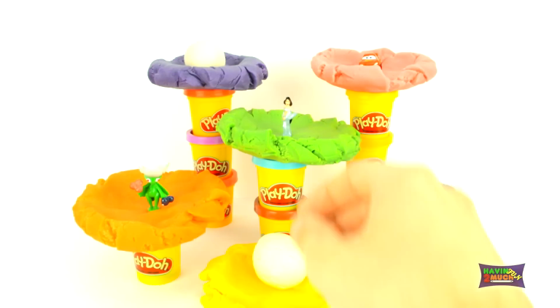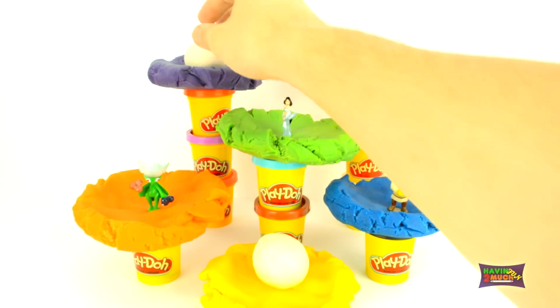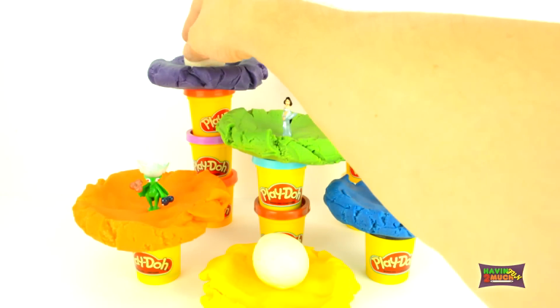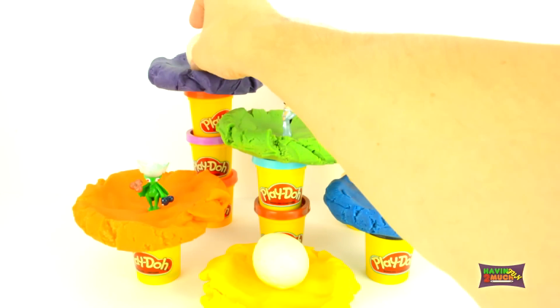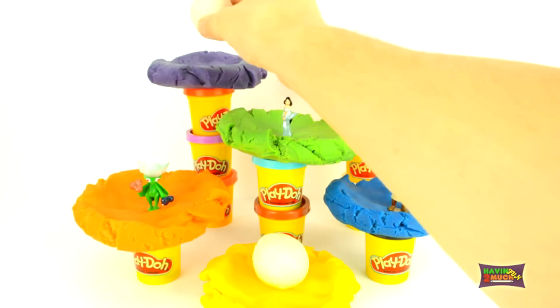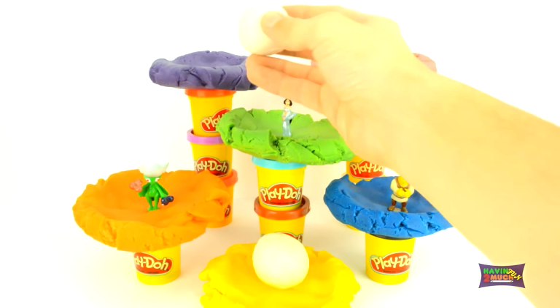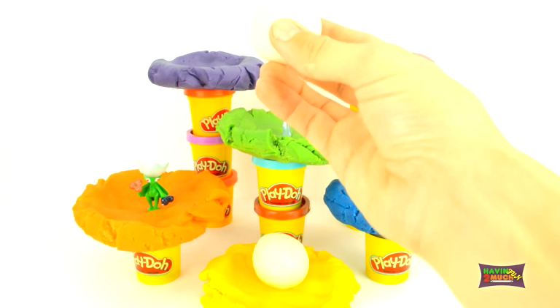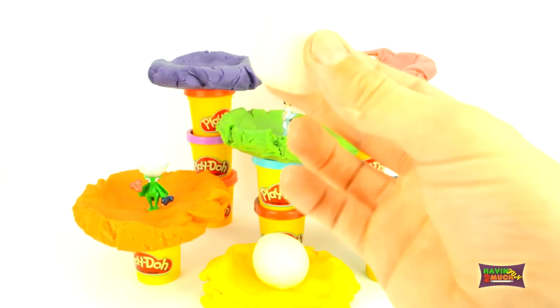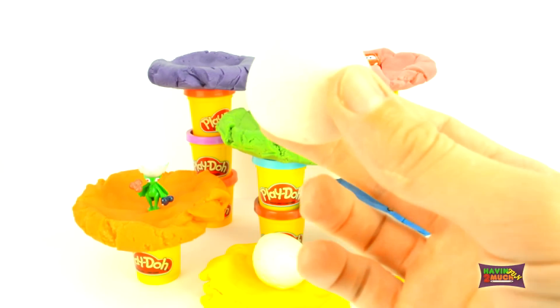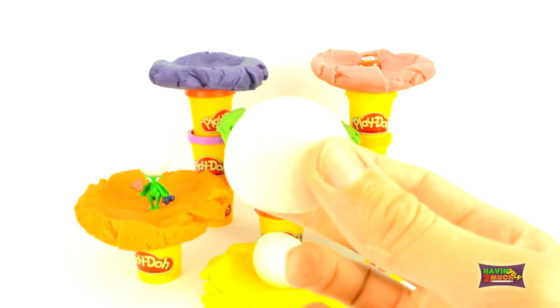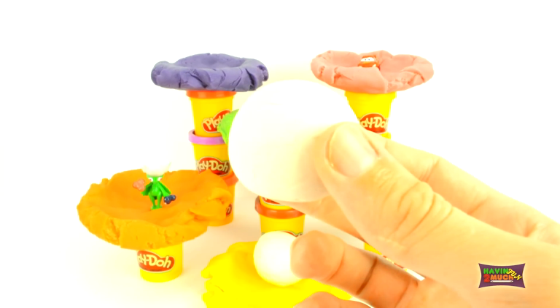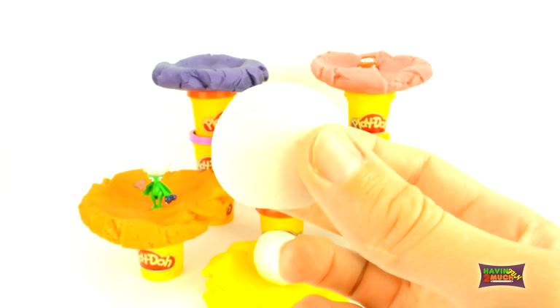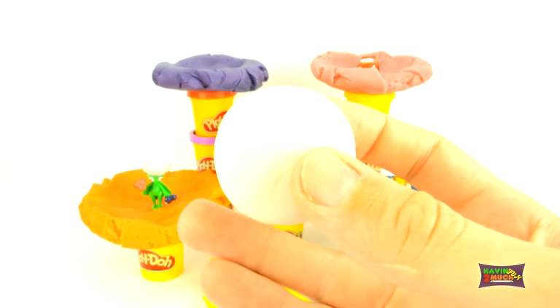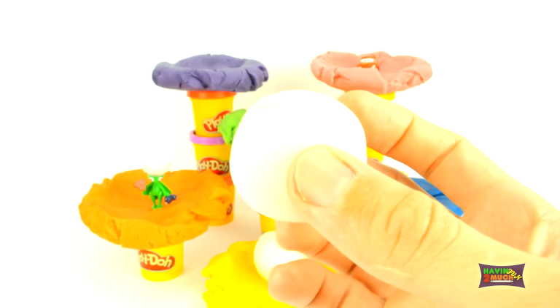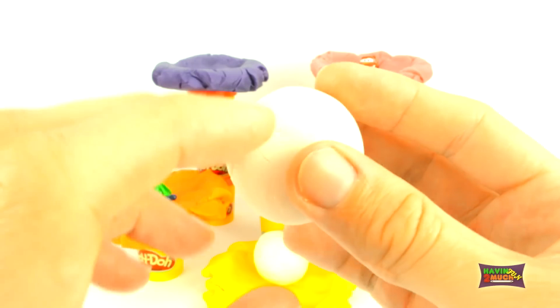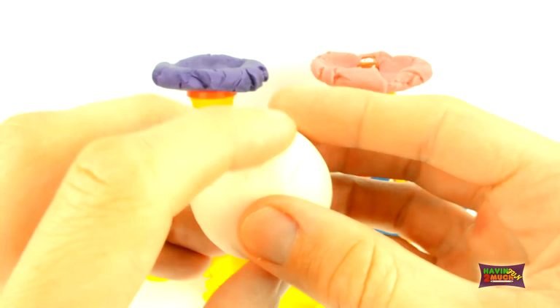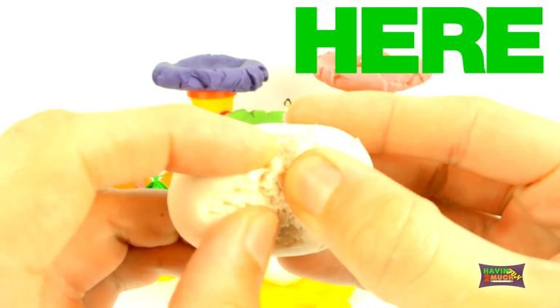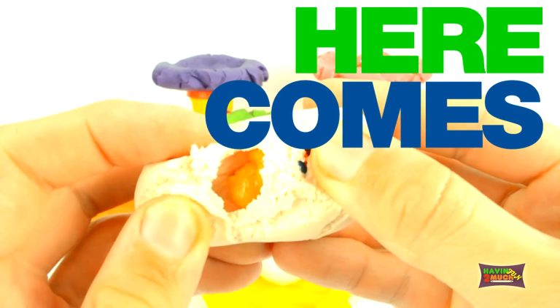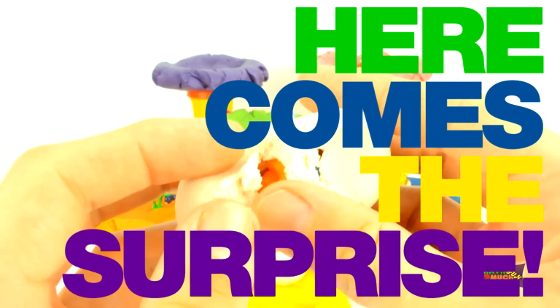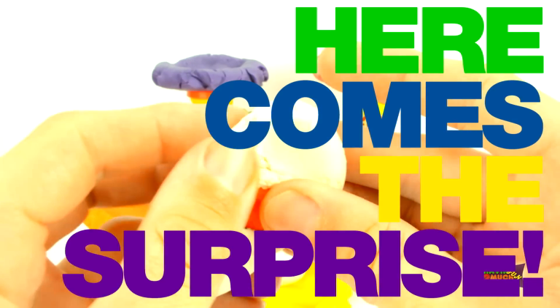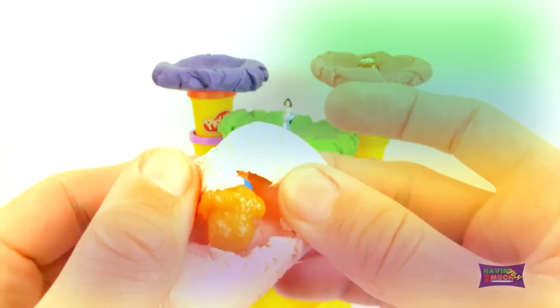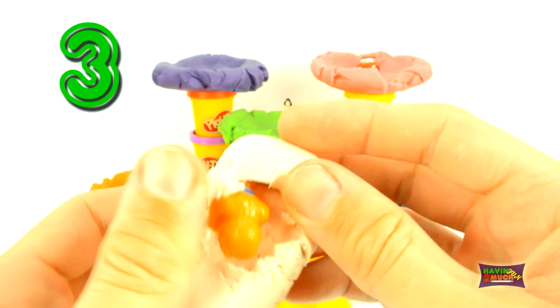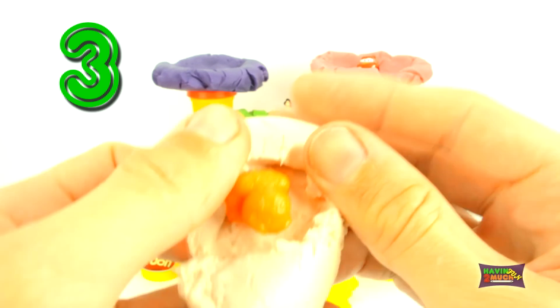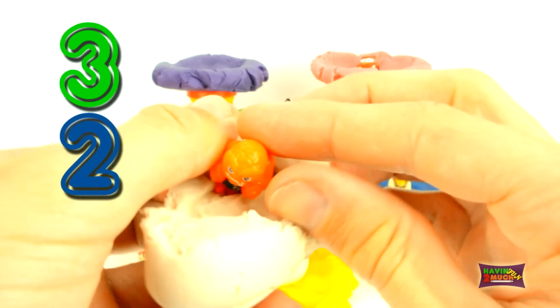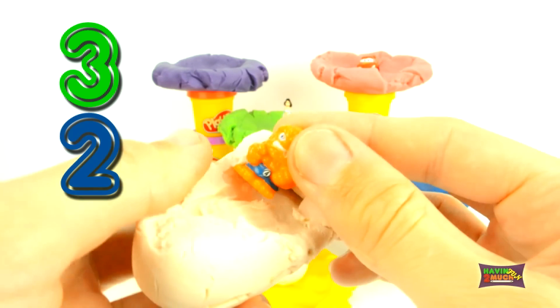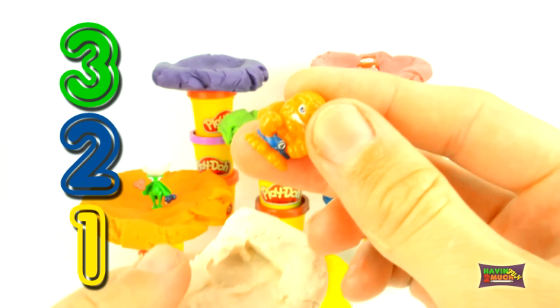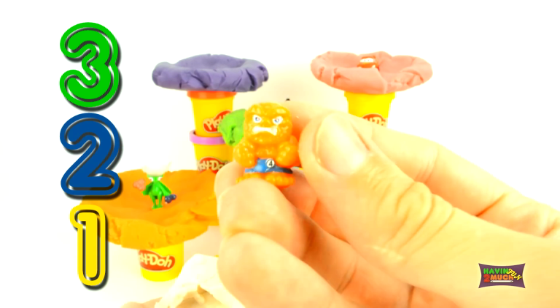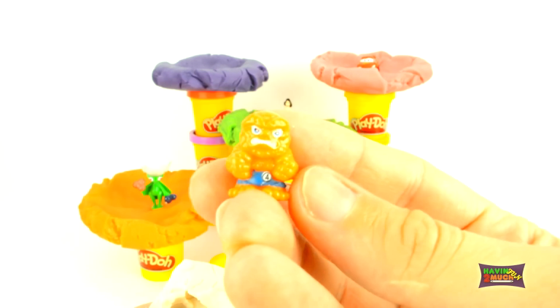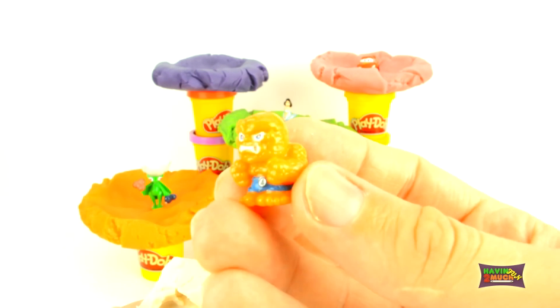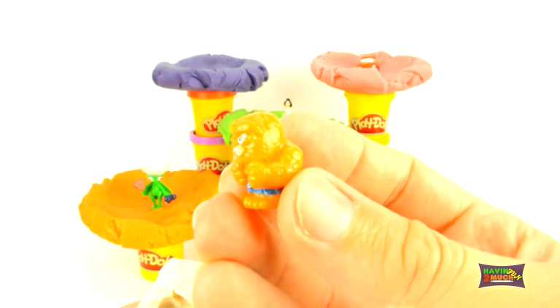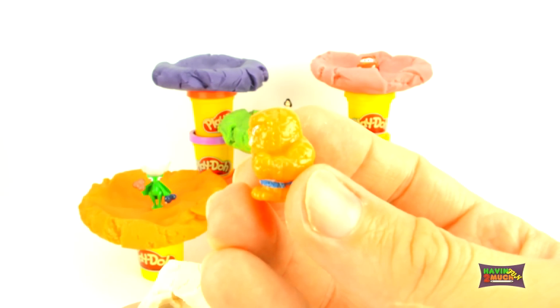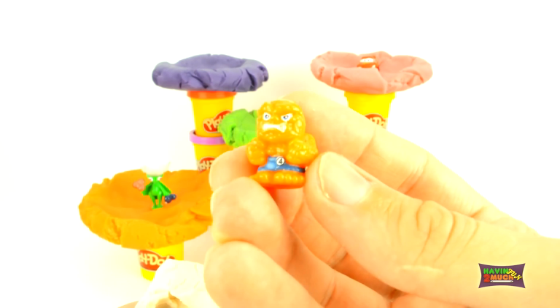Are we ready to discover the tall purple nest? Here comes the surprise. Three, two, one. It's the Fiend from Fantastic Four.